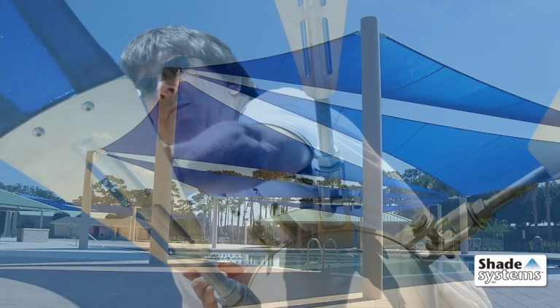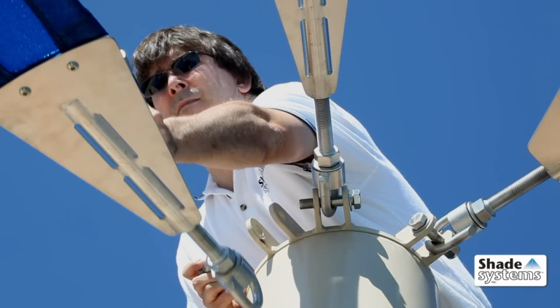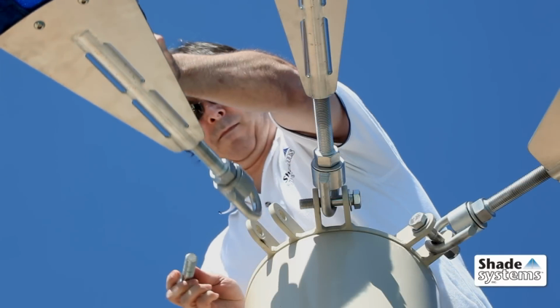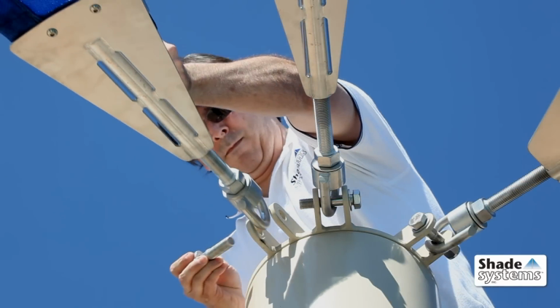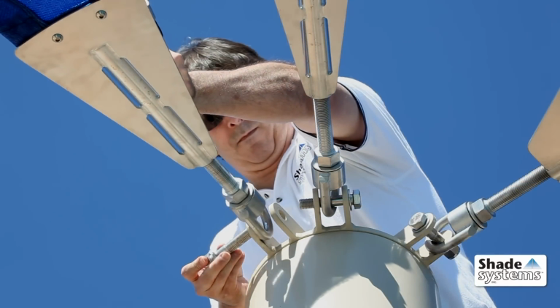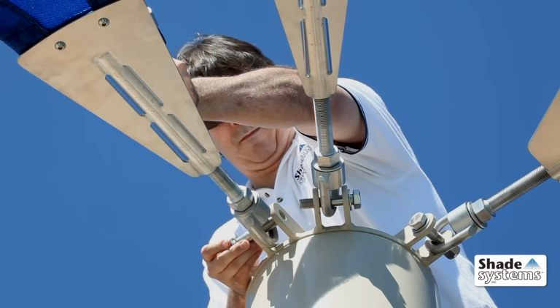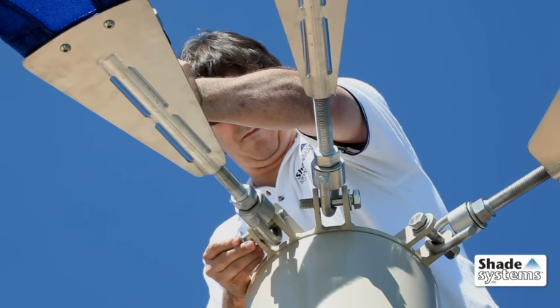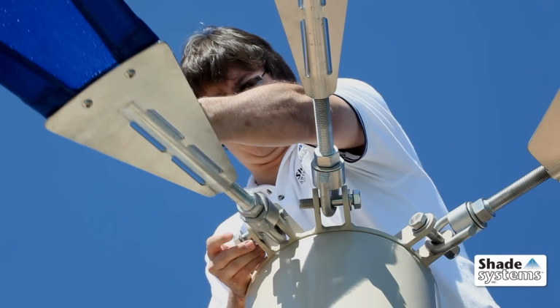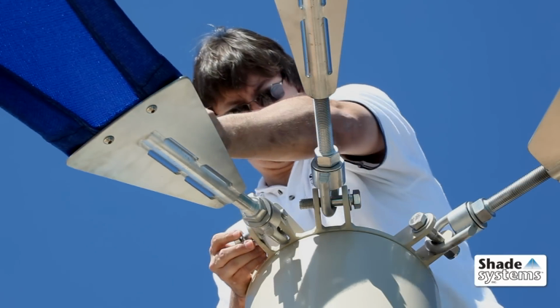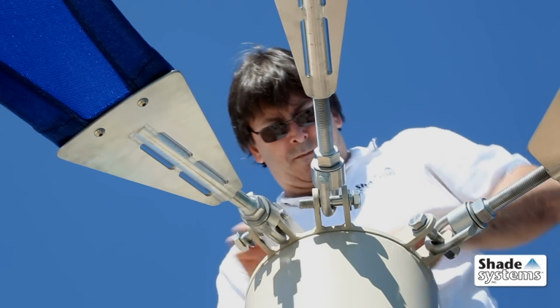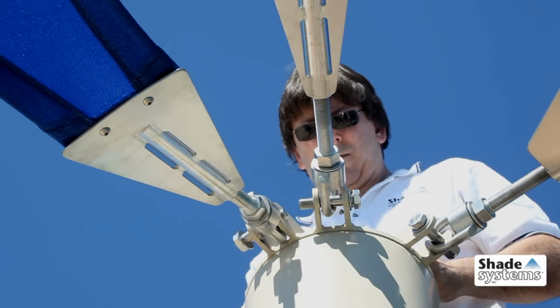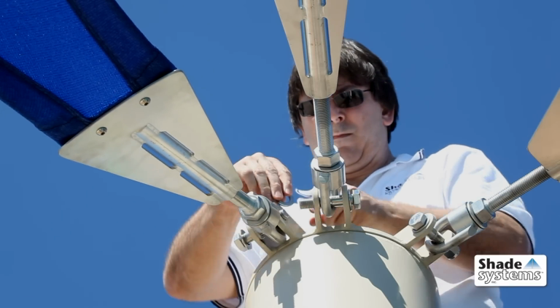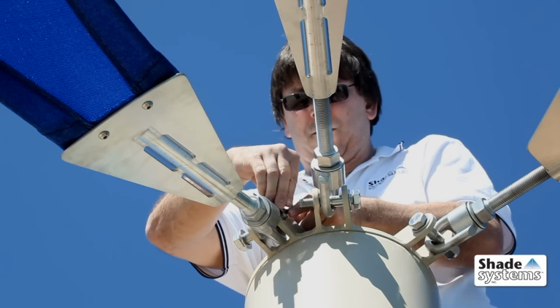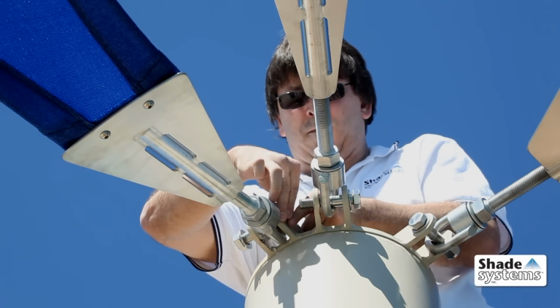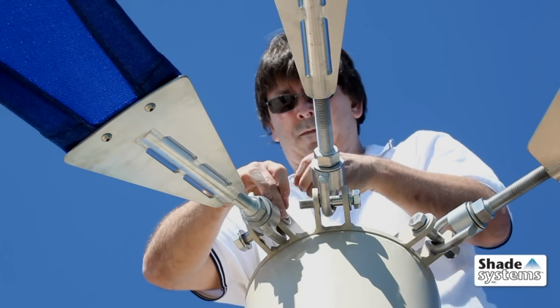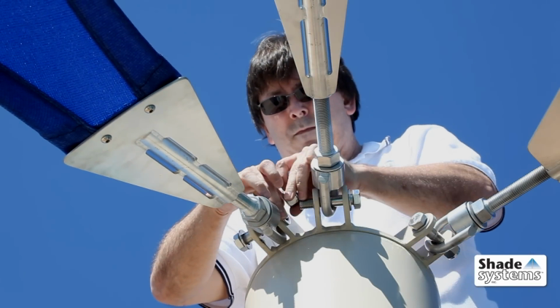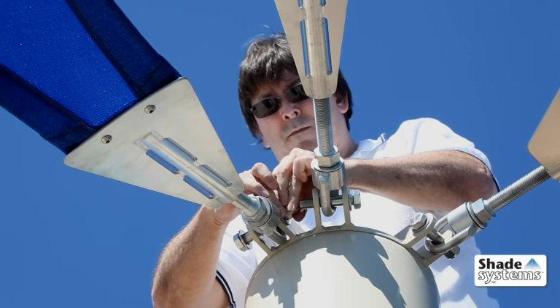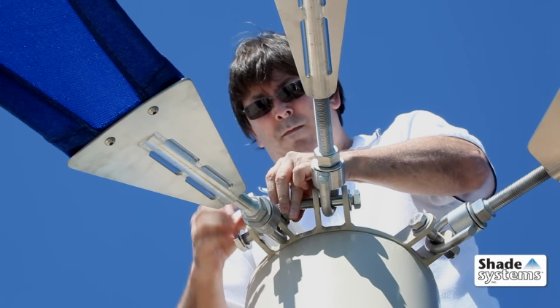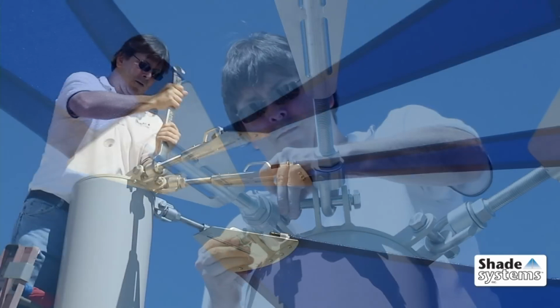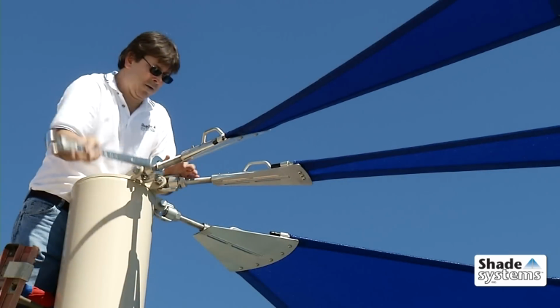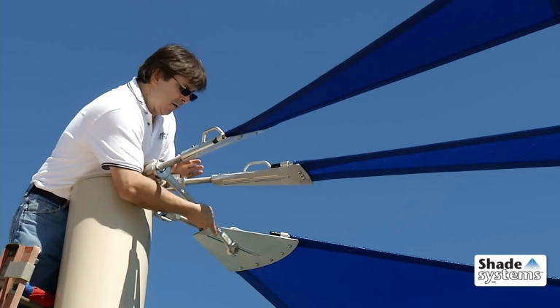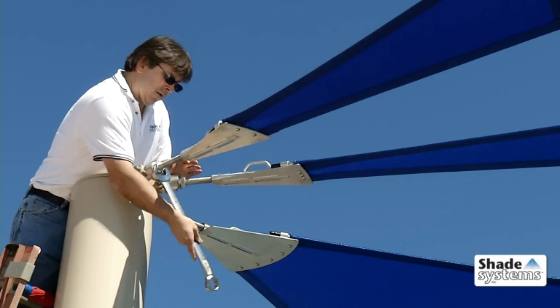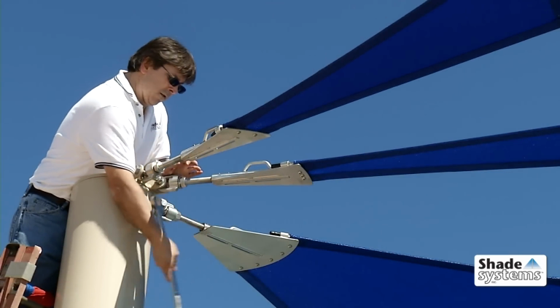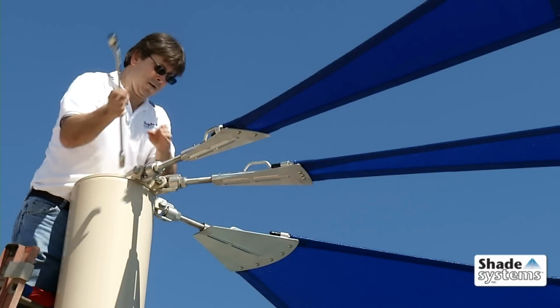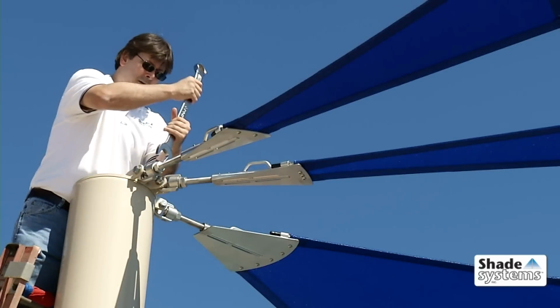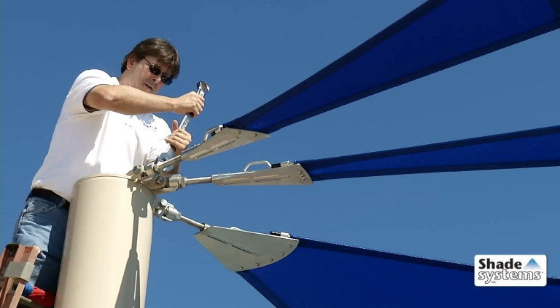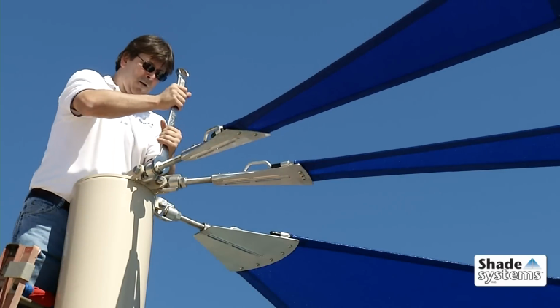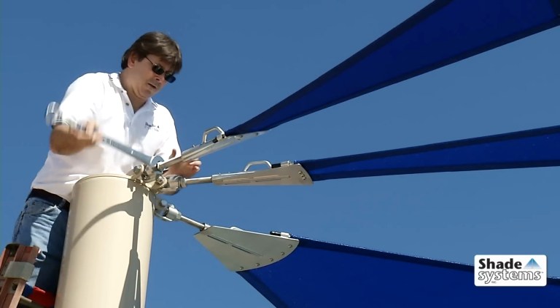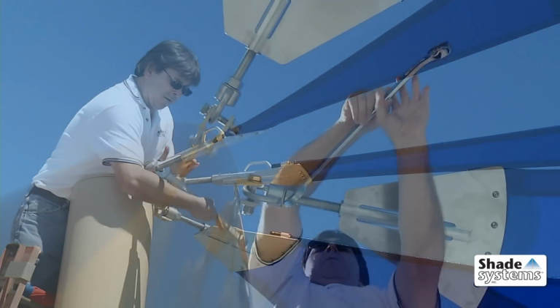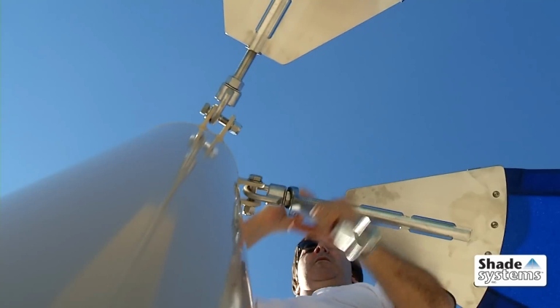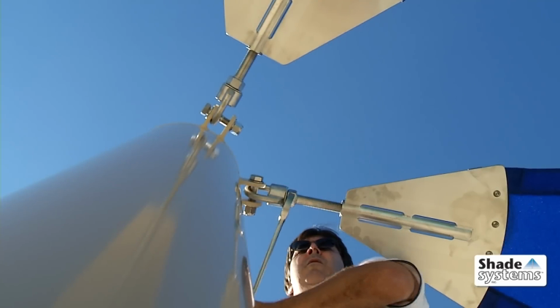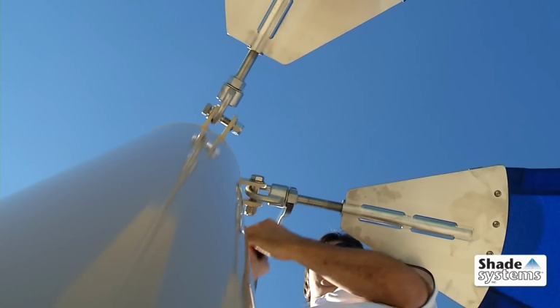Shade System sail canopies are engineered for simplicity and durability. They feature a clever one-point canopy attachment design, making it easy to detach and reattach your canopies in the event of a hurricane or for winter season.